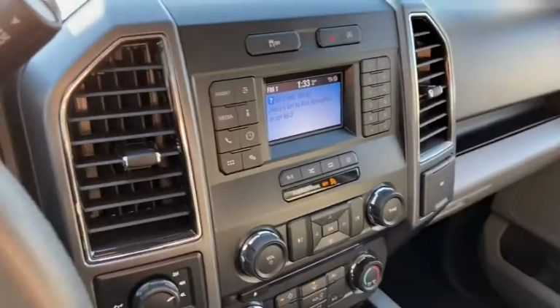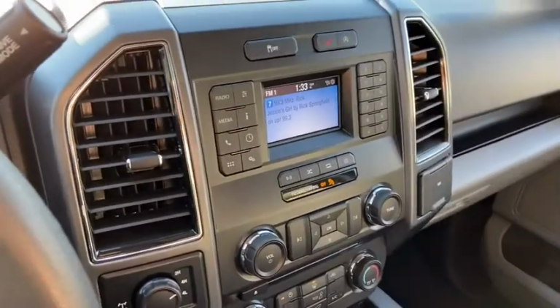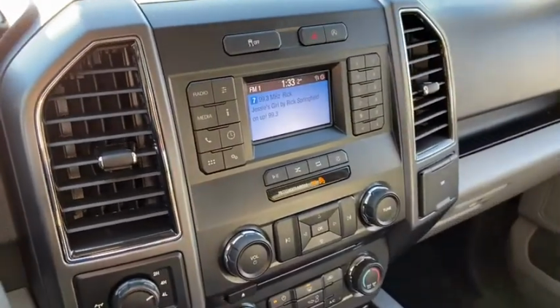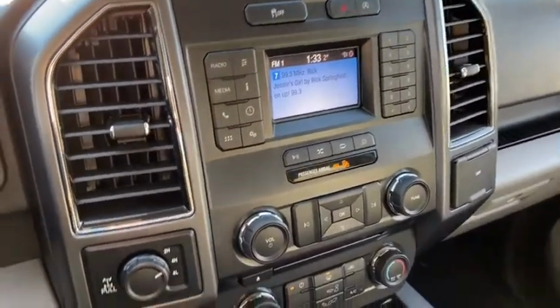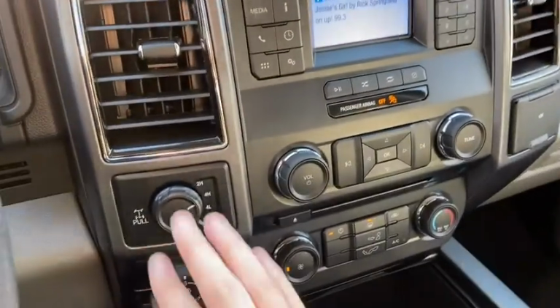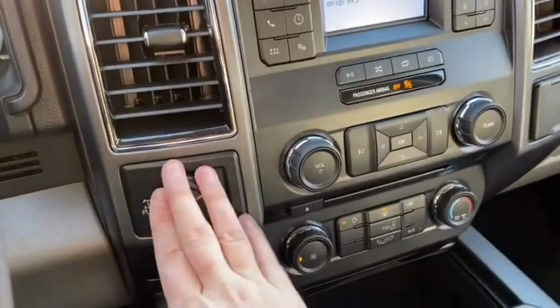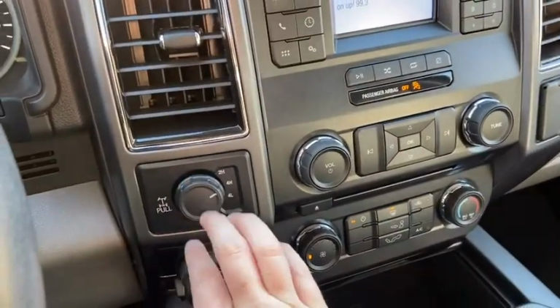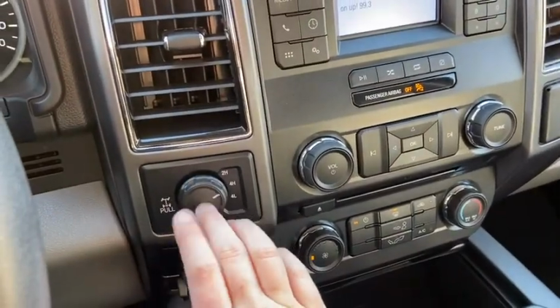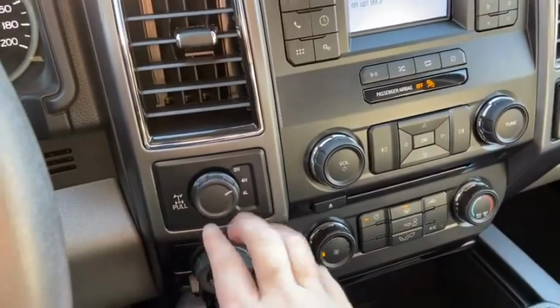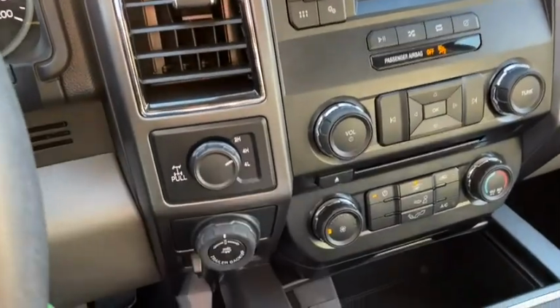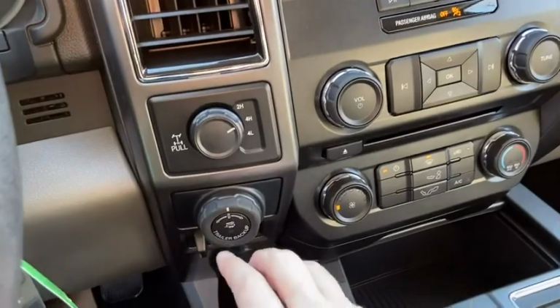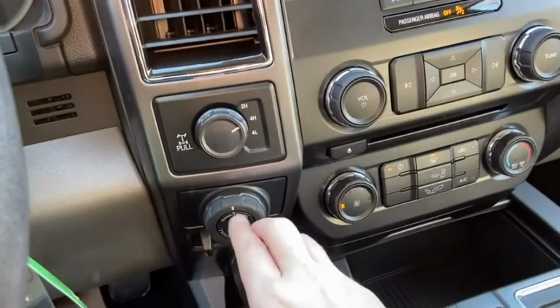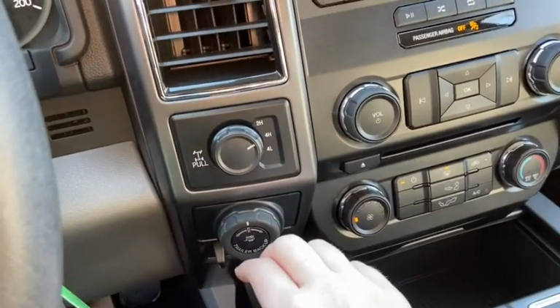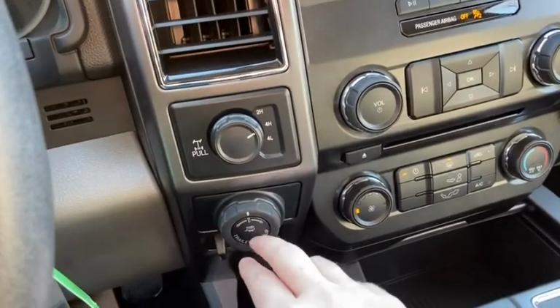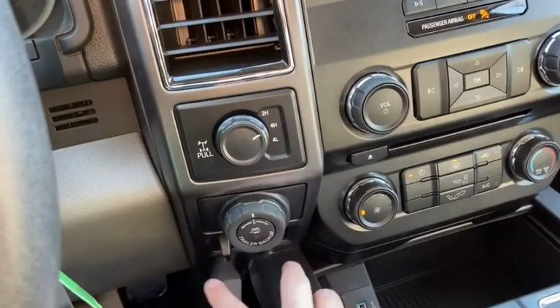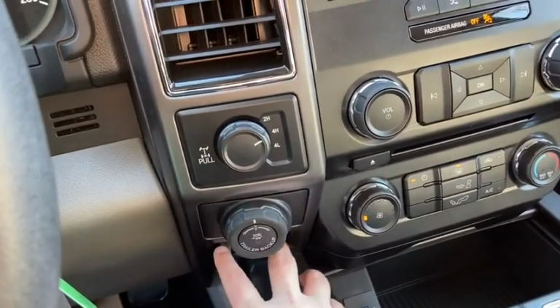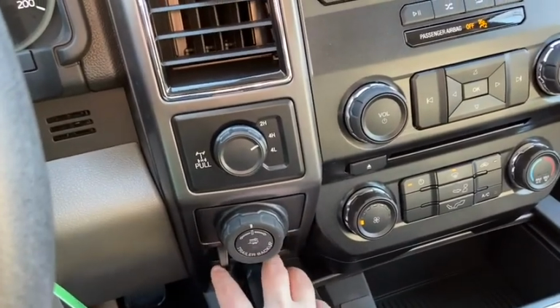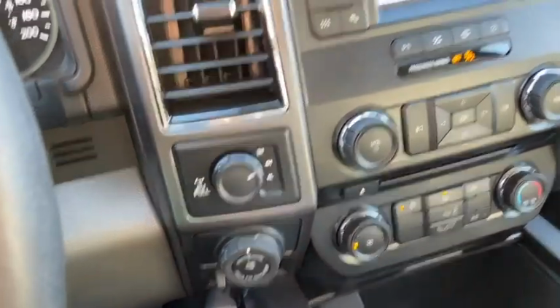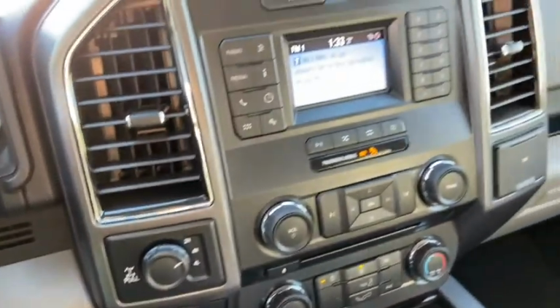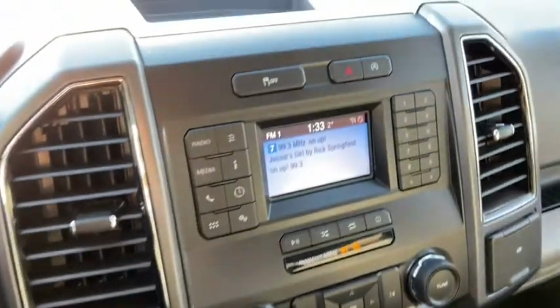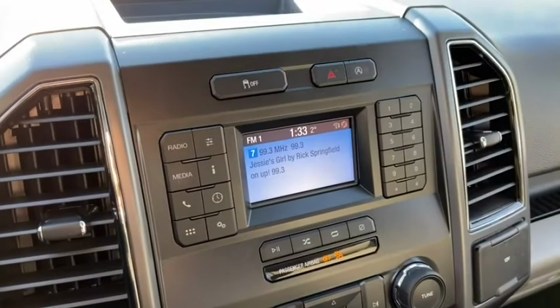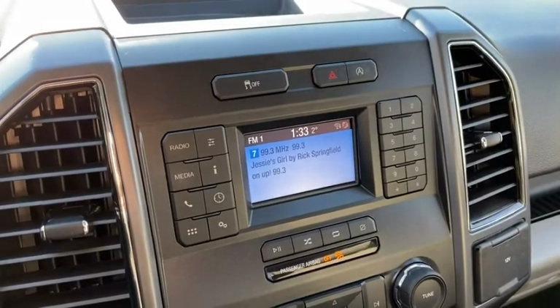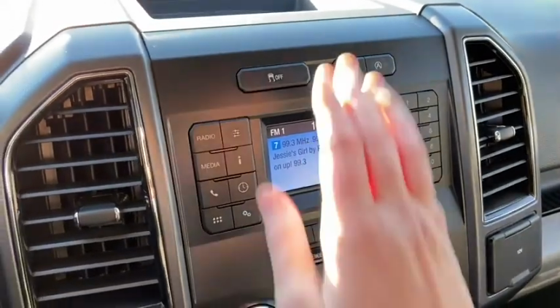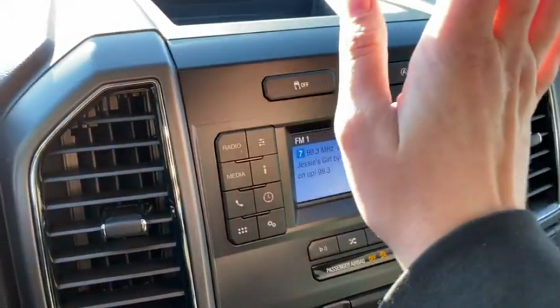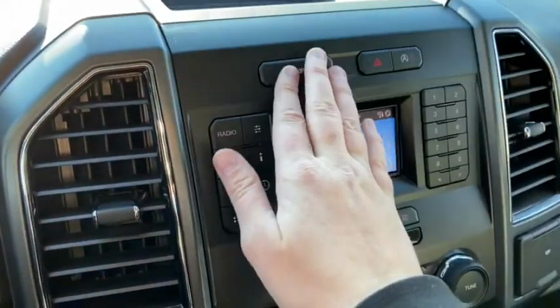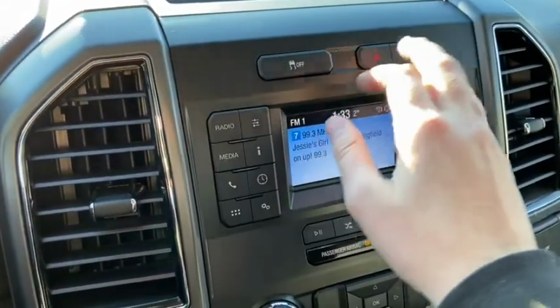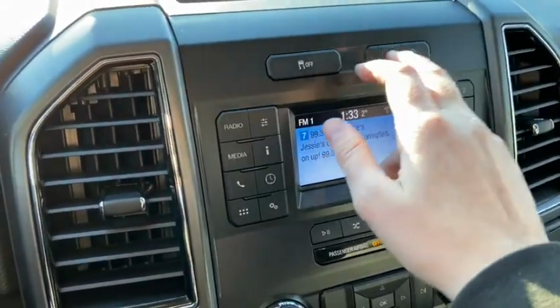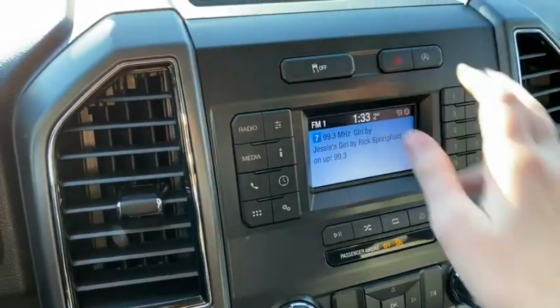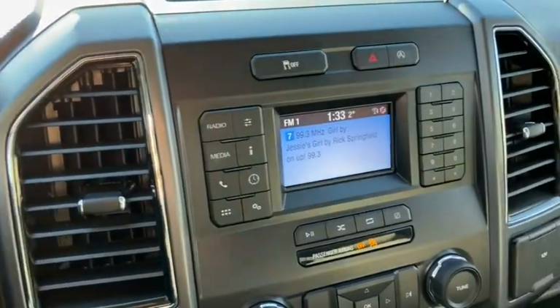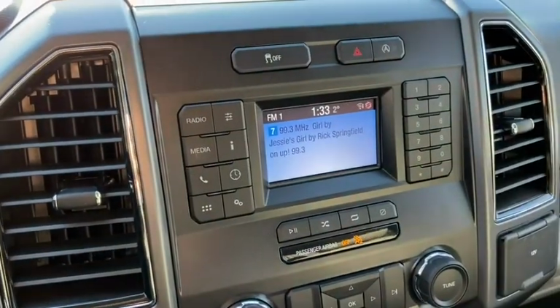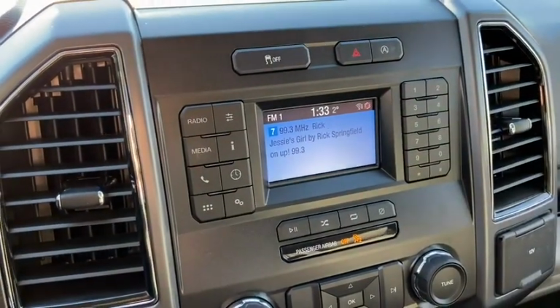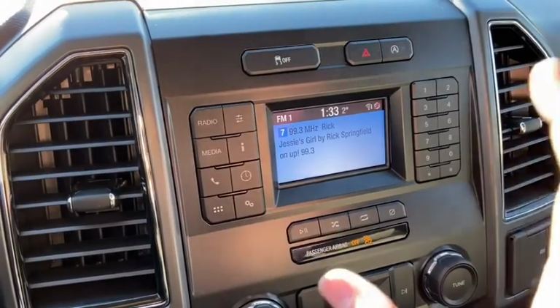Moving into the middle area, we have our drivetrain selection here where you can switch between two-wheel and four-wheel drive. You have your pro trailer backup assist as well as your trailer brake control just underneath. You have your traction control up top with your hazard lights and your auto start-stop feature.